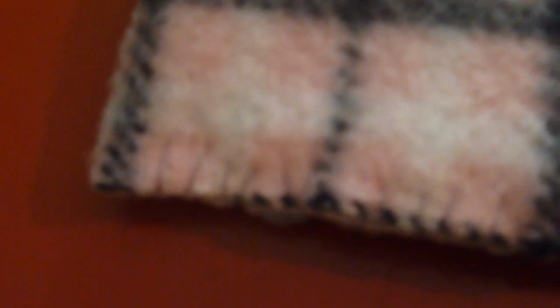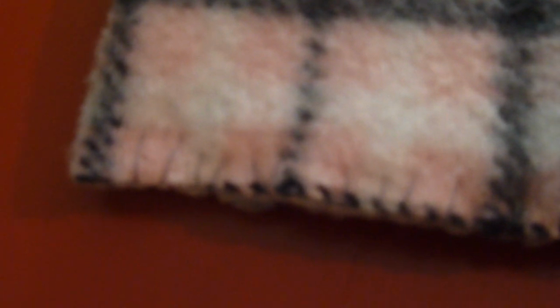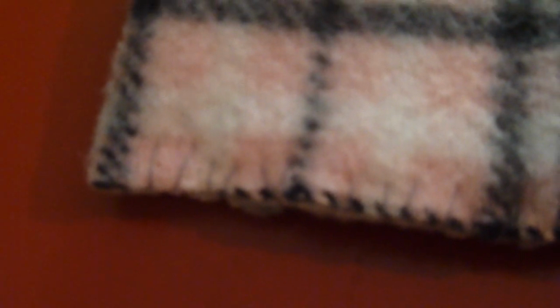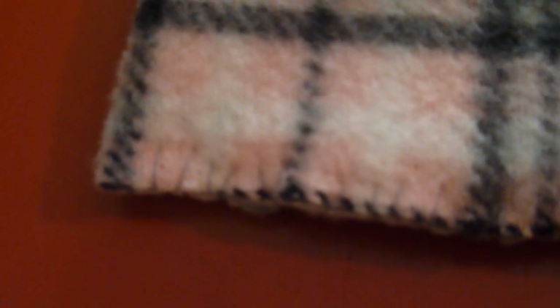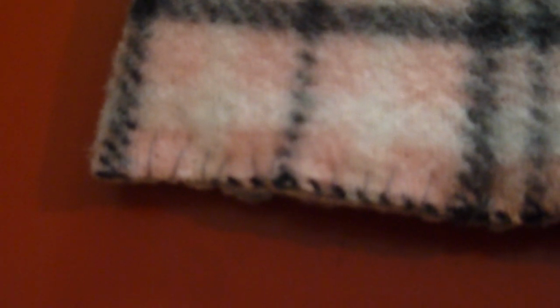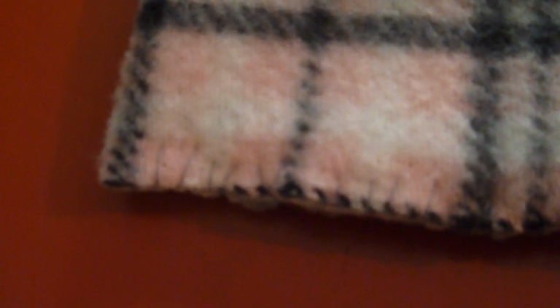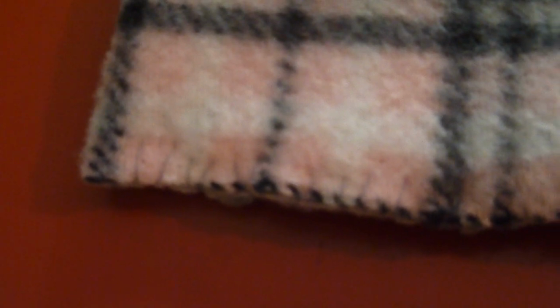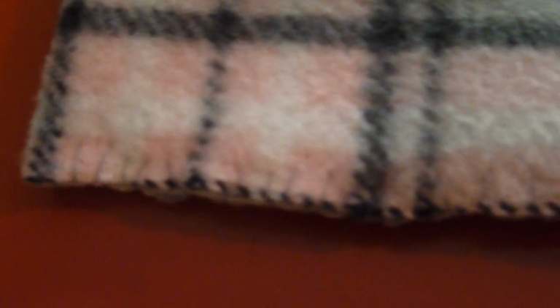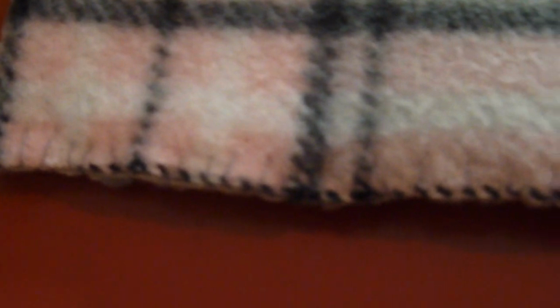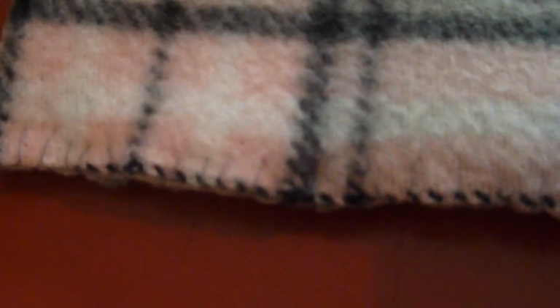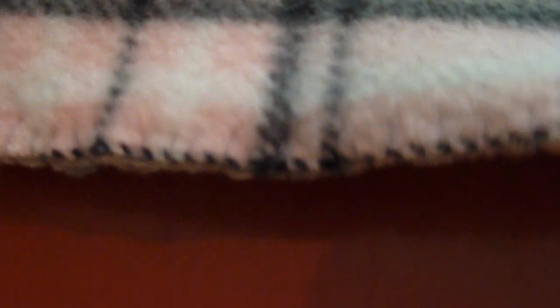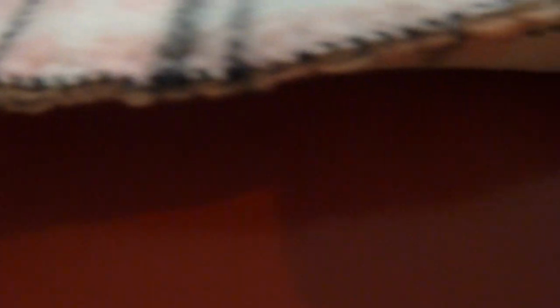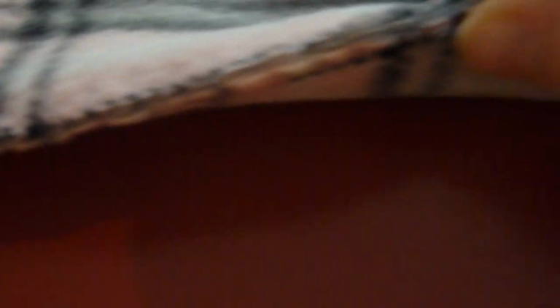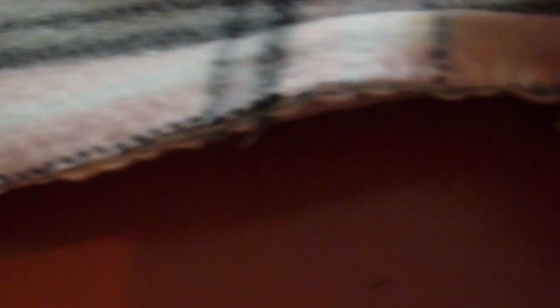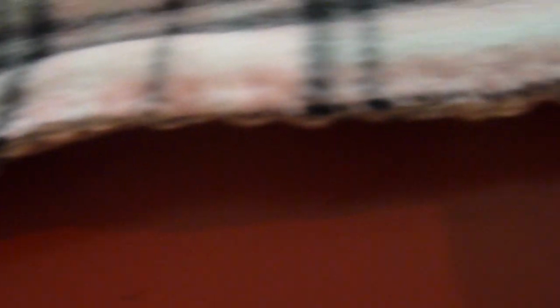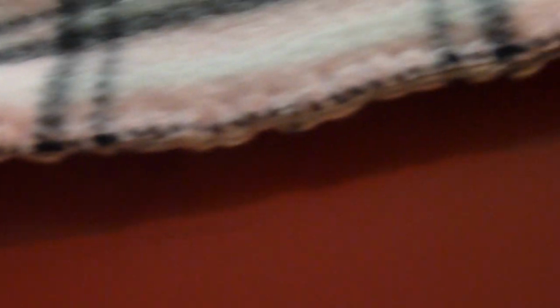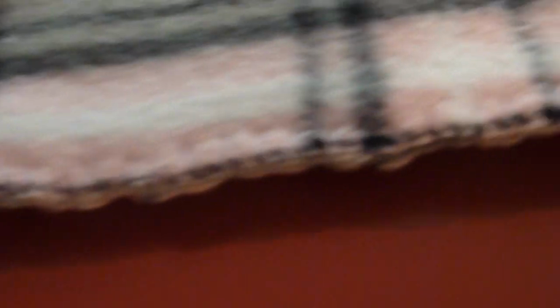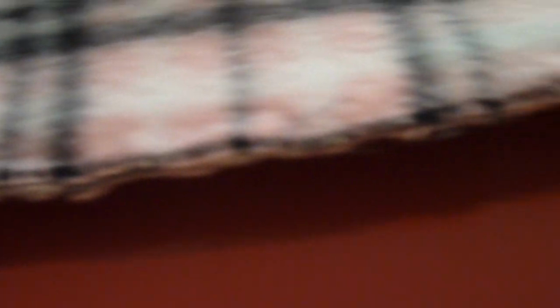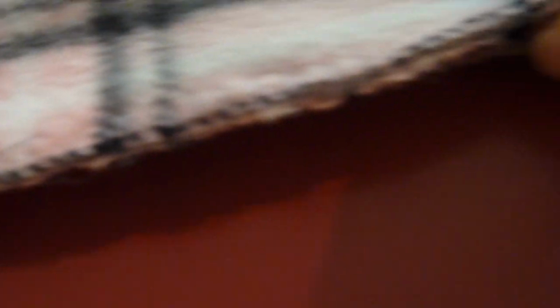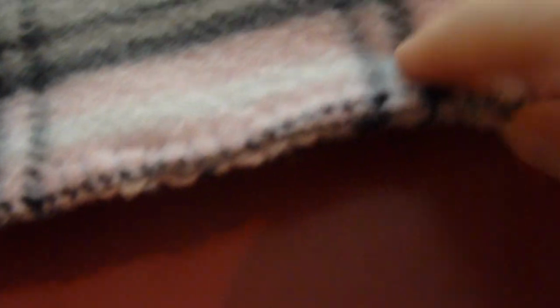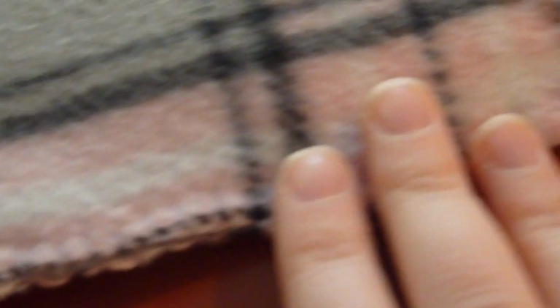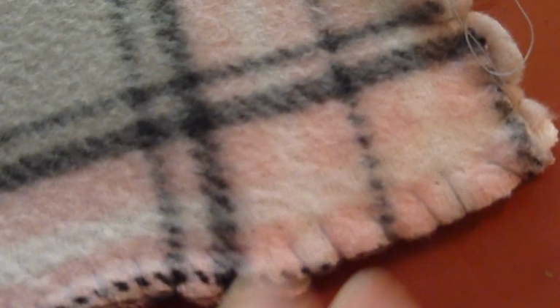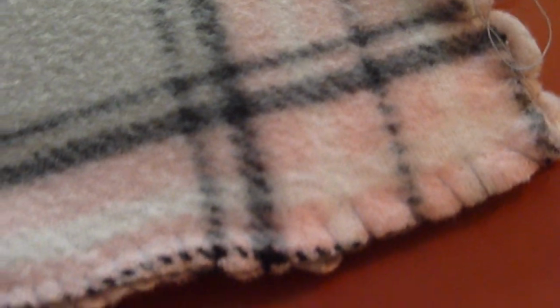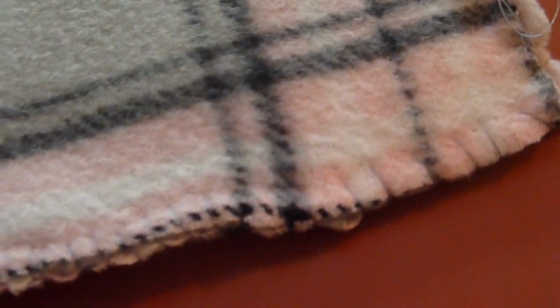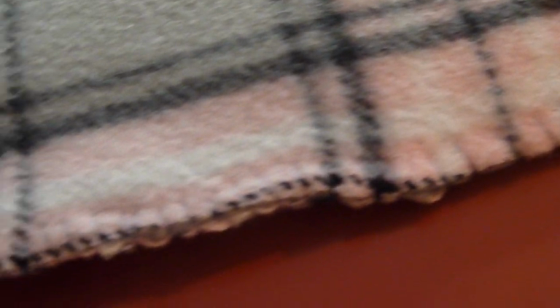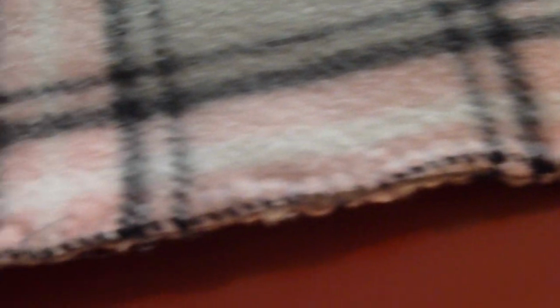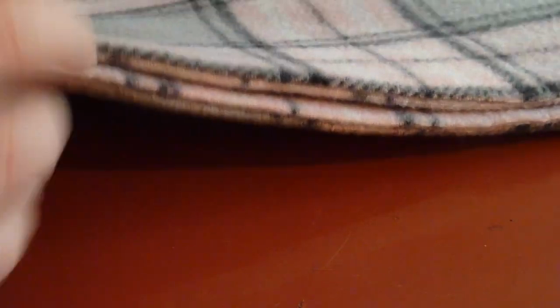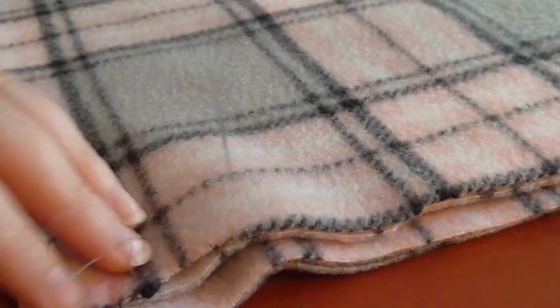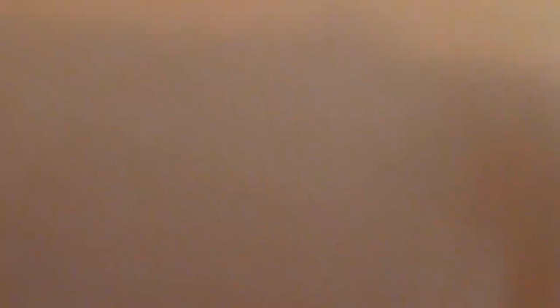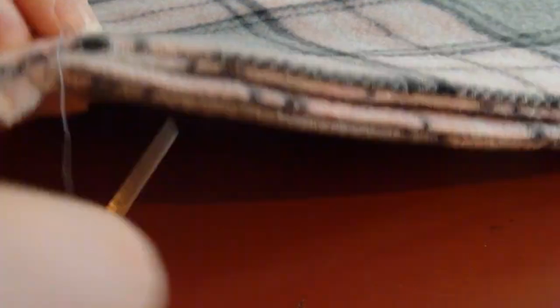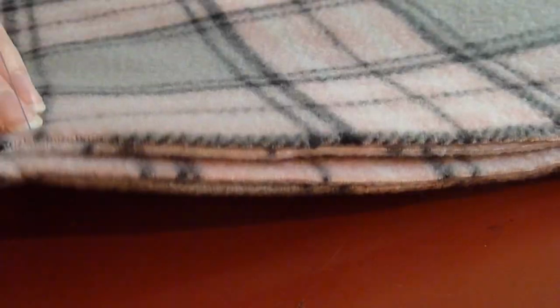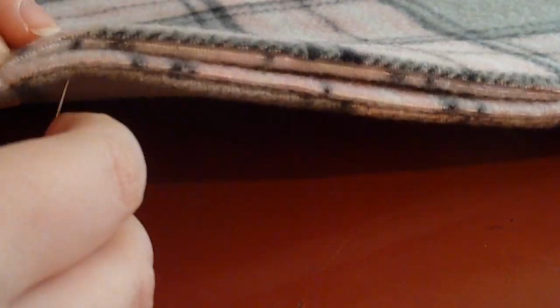Congratulations, you have now officially finished one side of your pocket, and your stitches should look something like this. I did start getting a little bit impatient and my stitches got a little big, so try to be patient and keep your stitches small and close together.